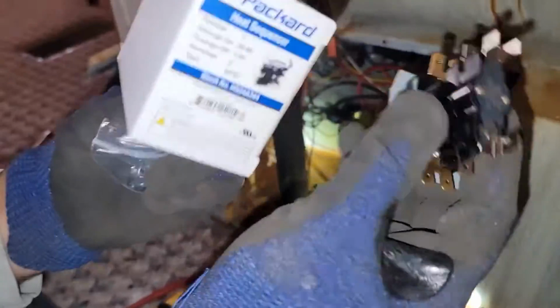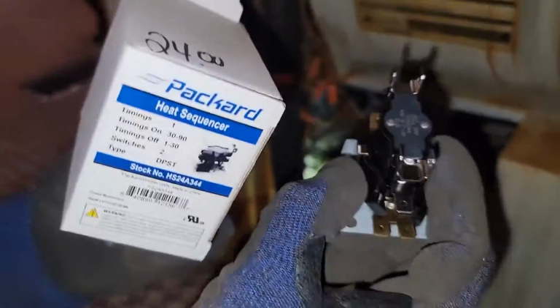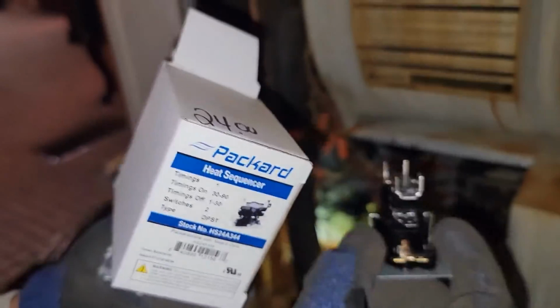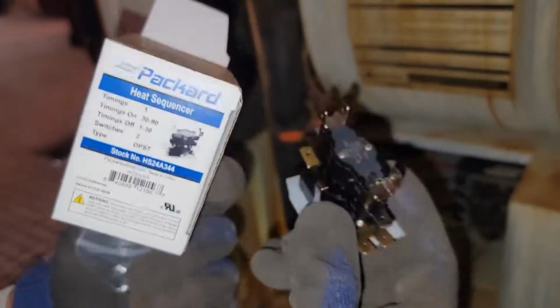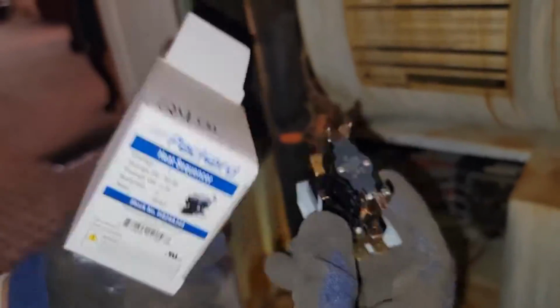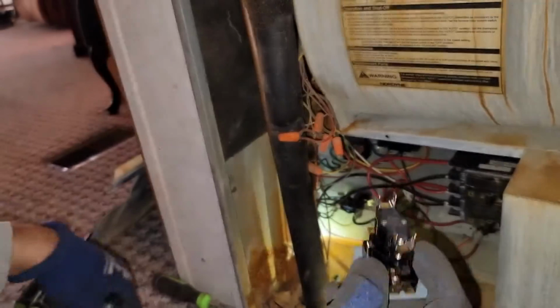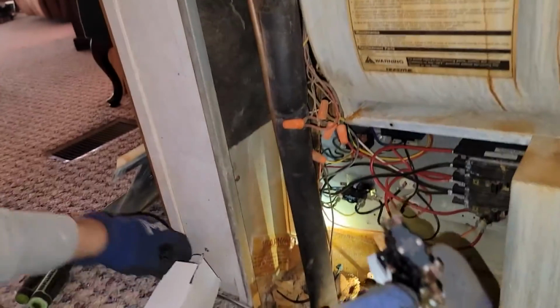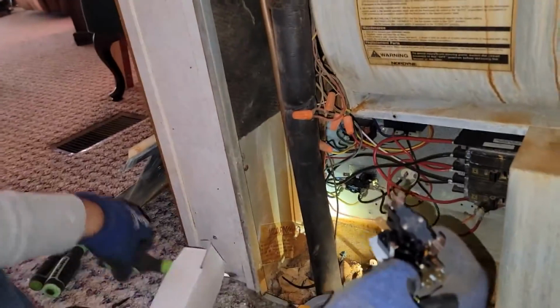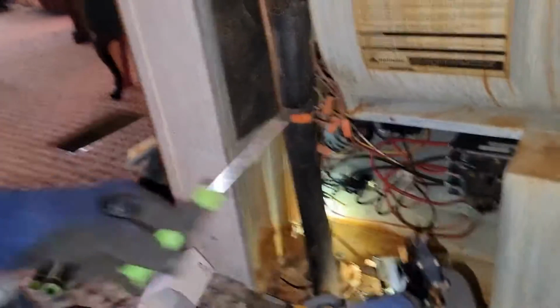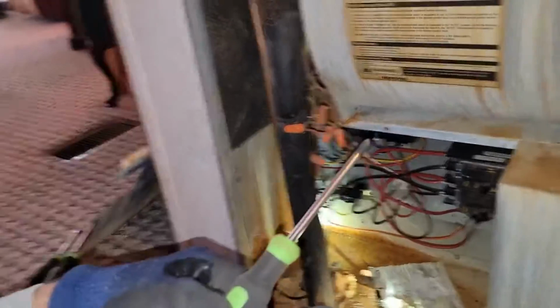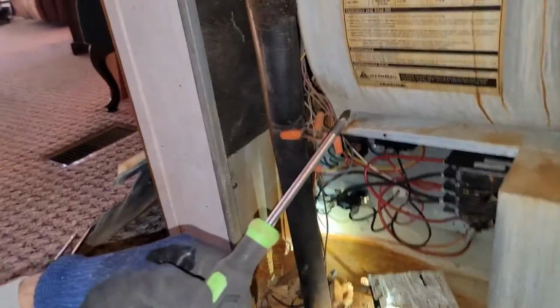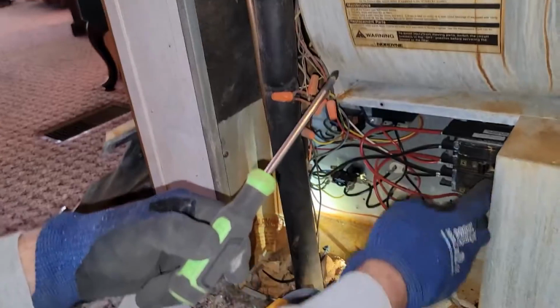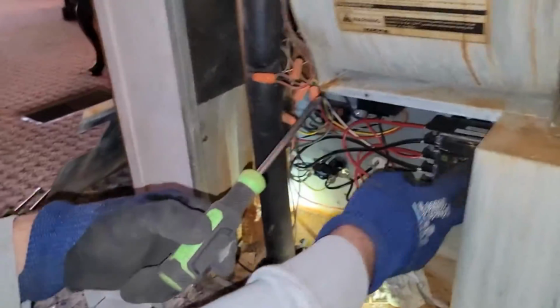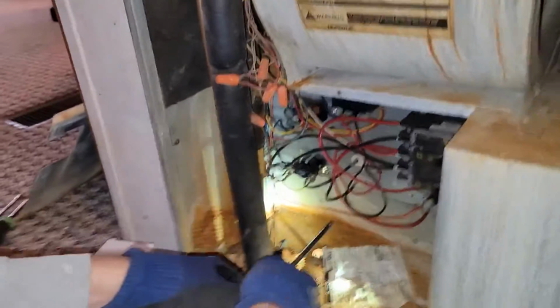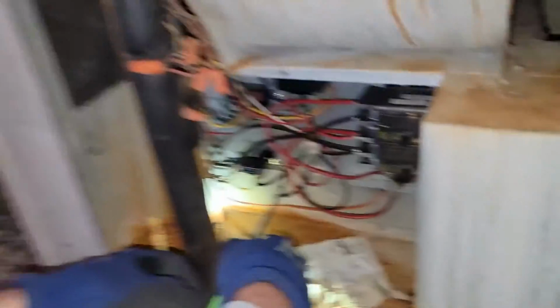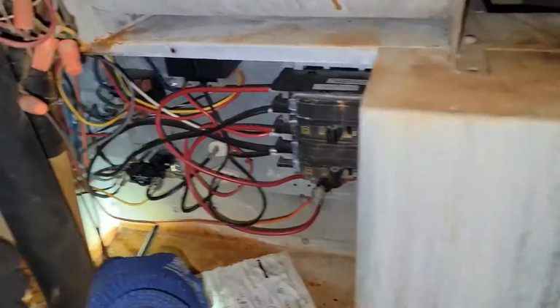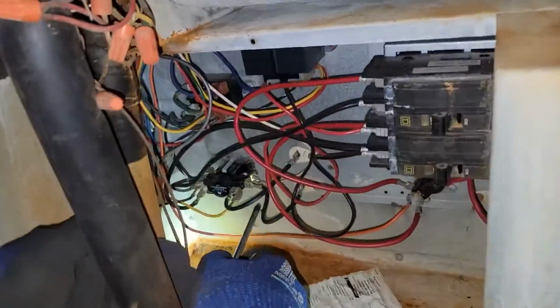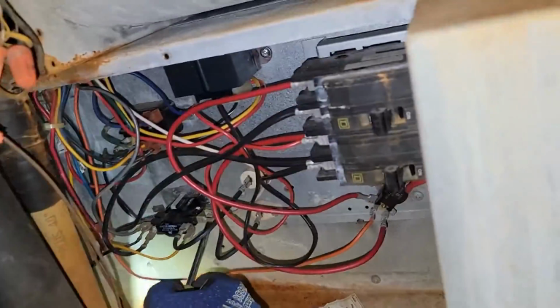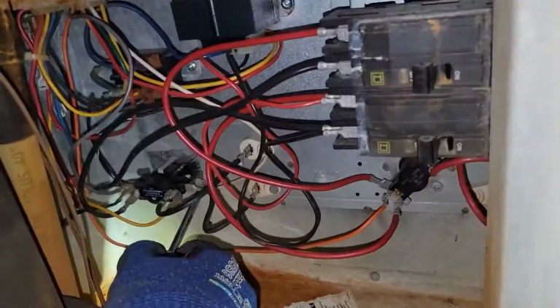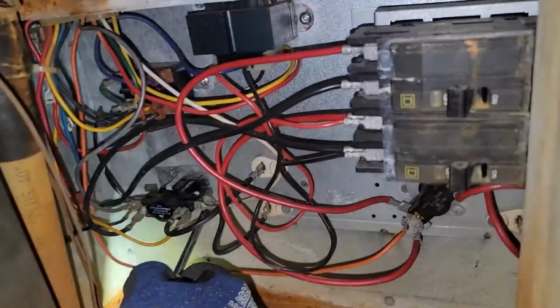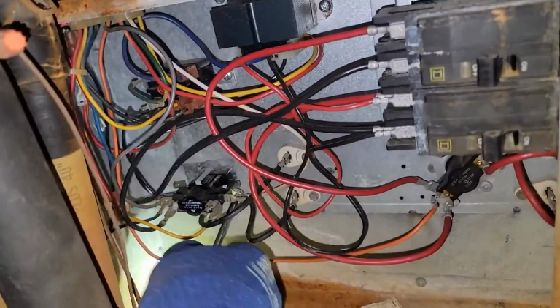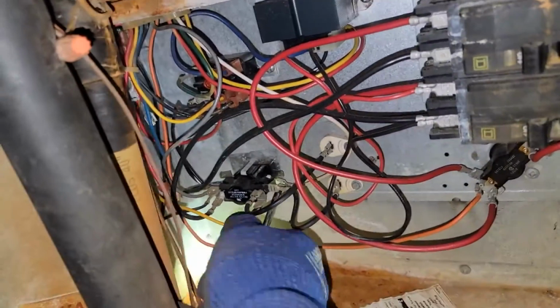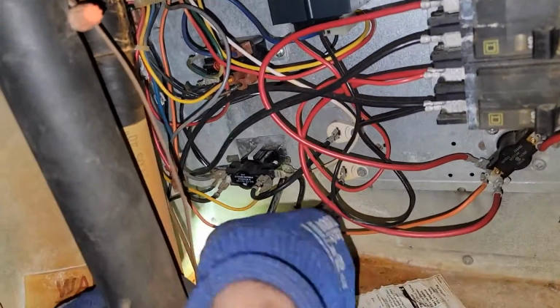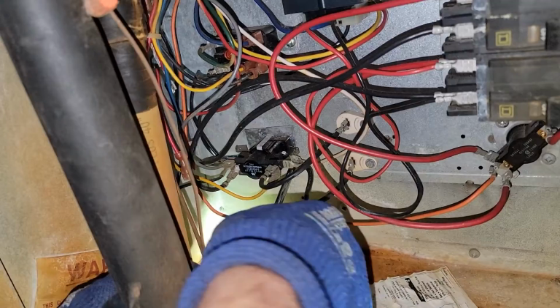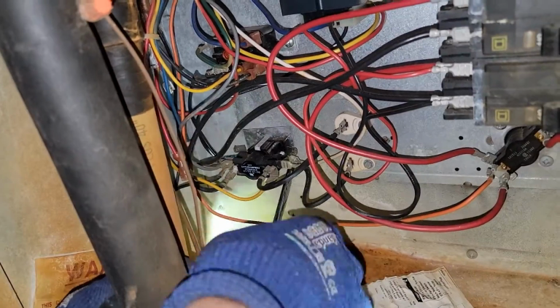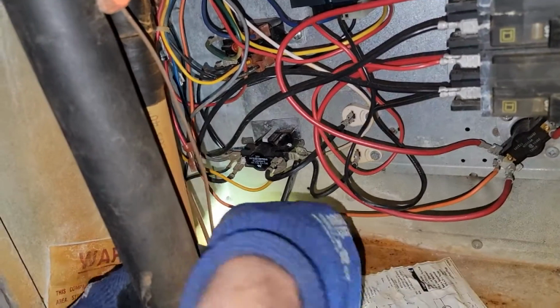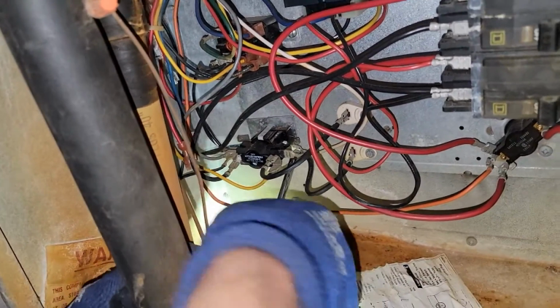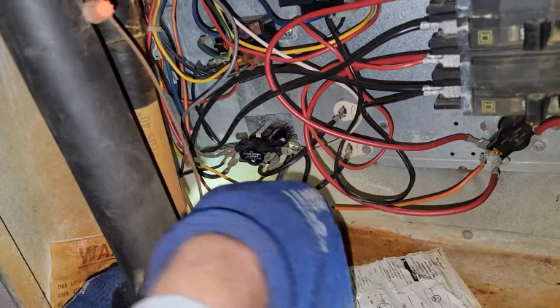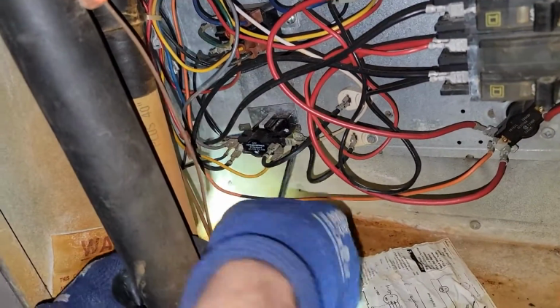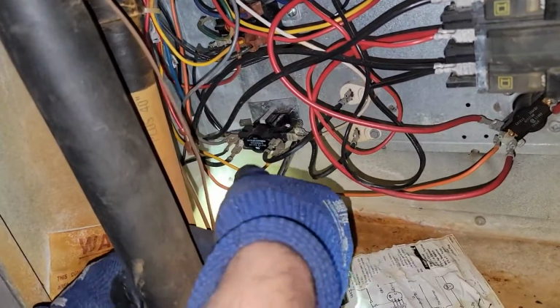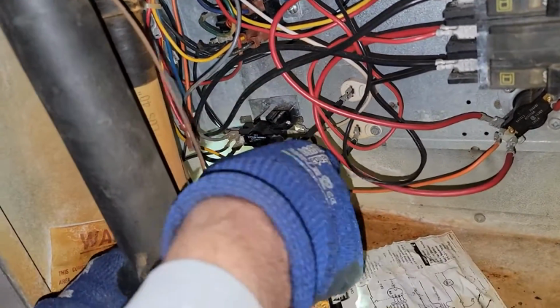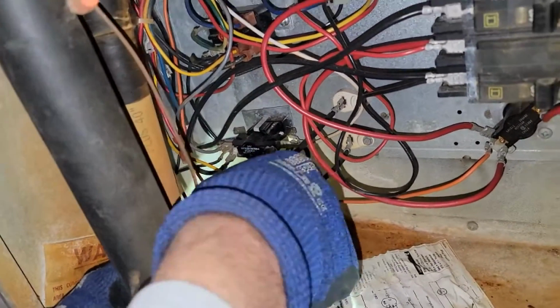We've got the new sequencer here. I'm going to be using the Phillips screwdriver. Make sure you turn the breakers off. There's a Phillips screw right here — easy peasy lemon squeezy.